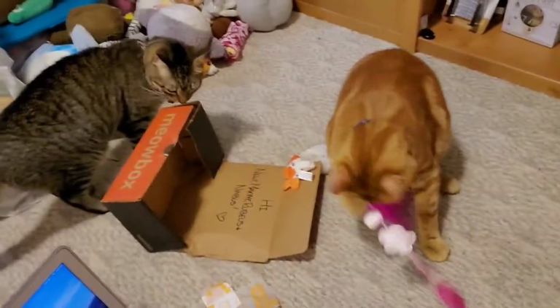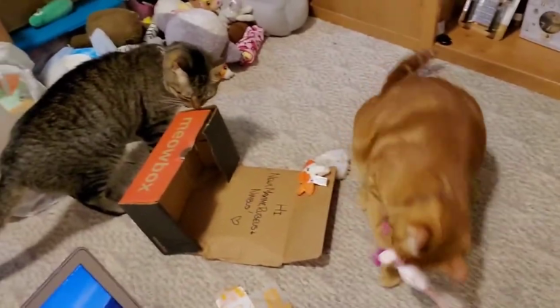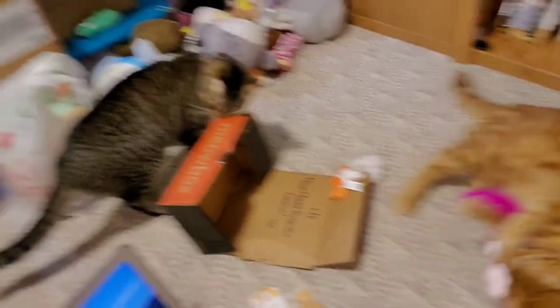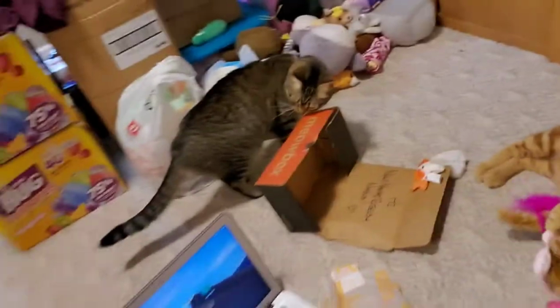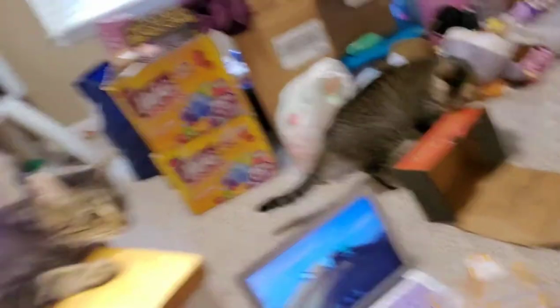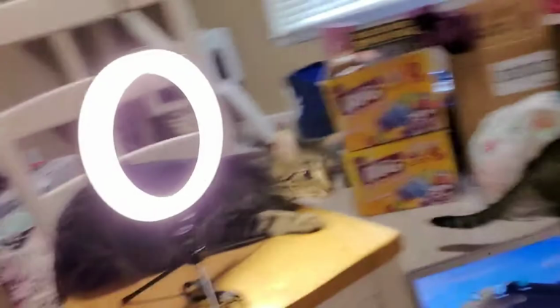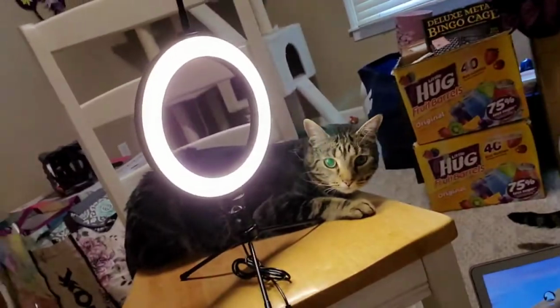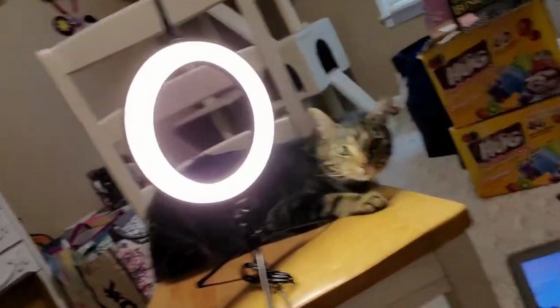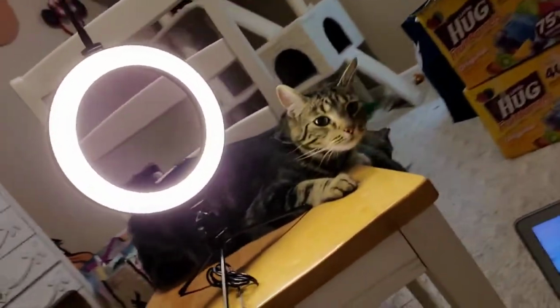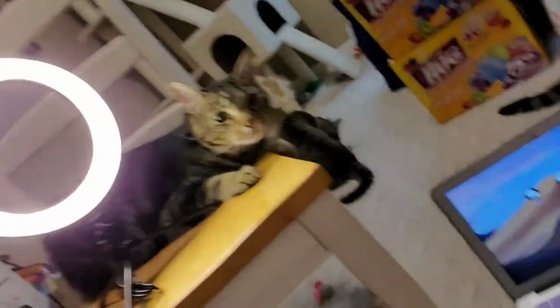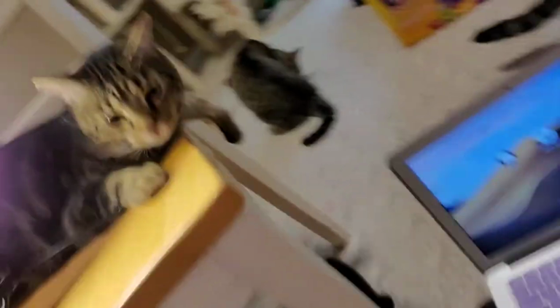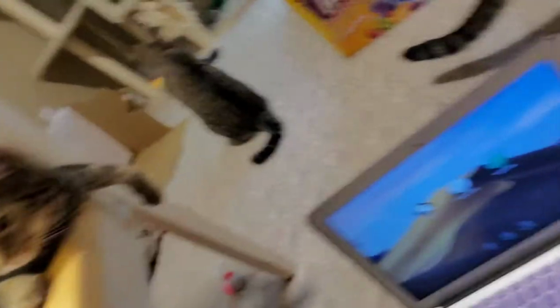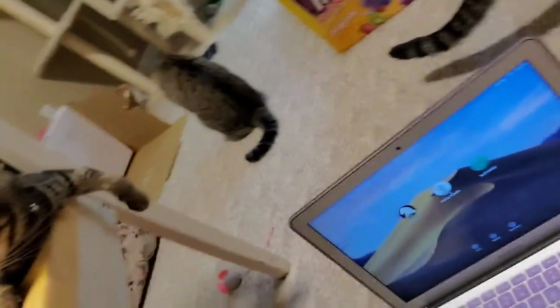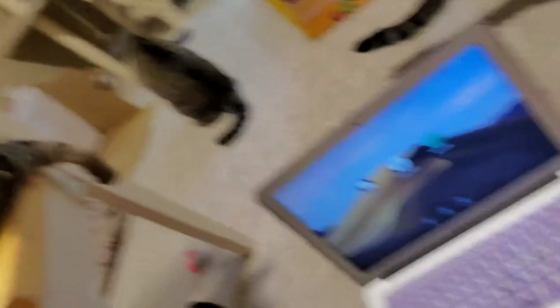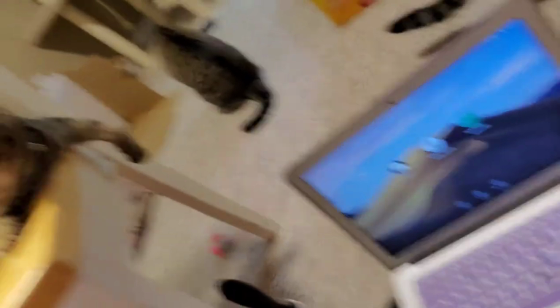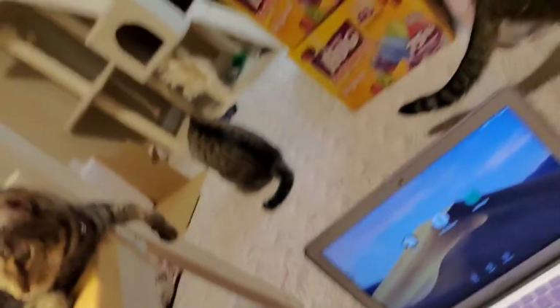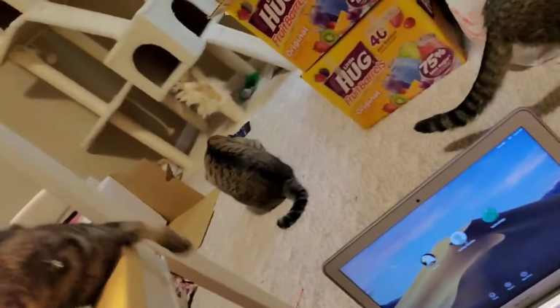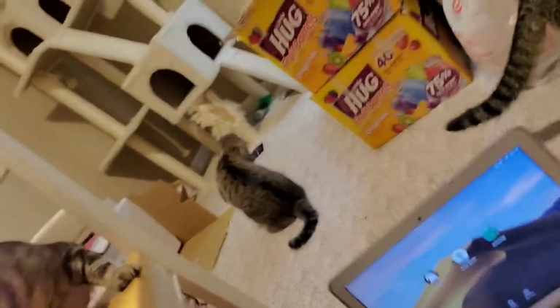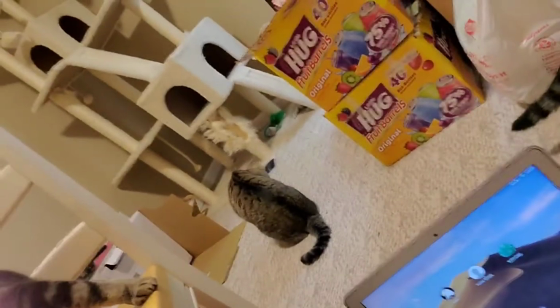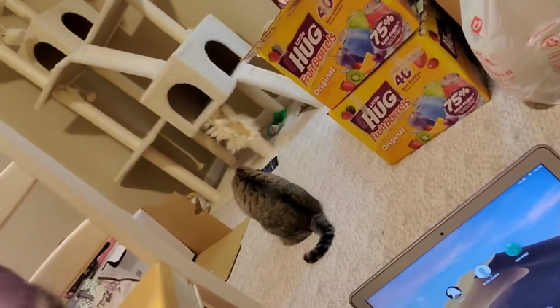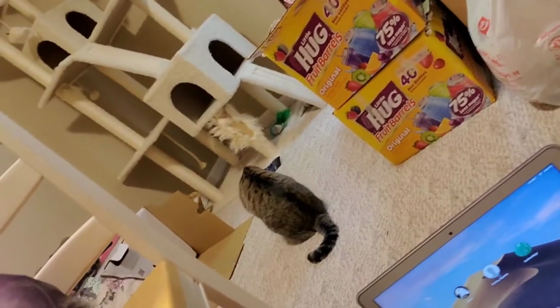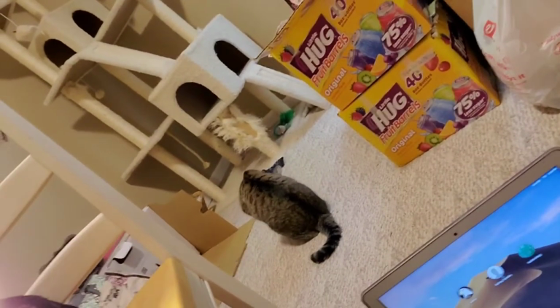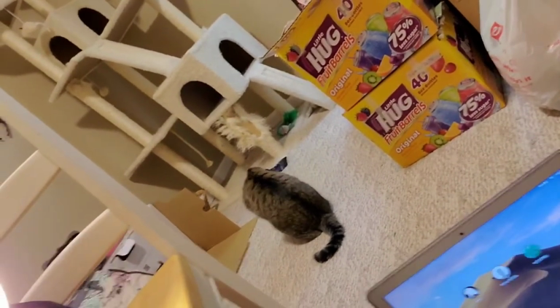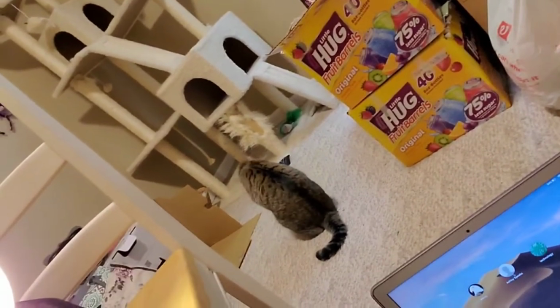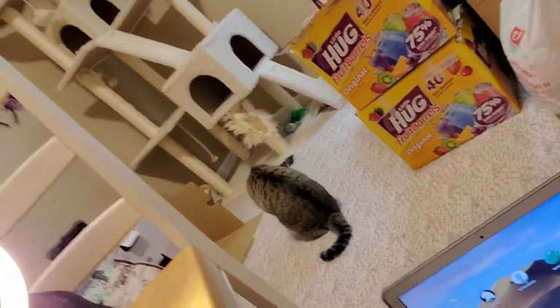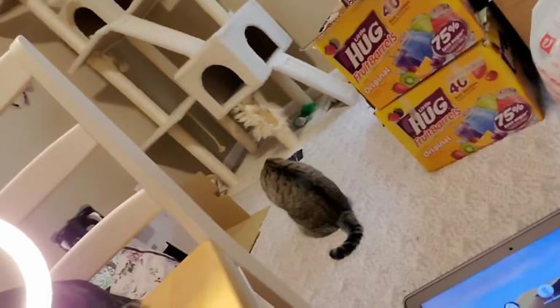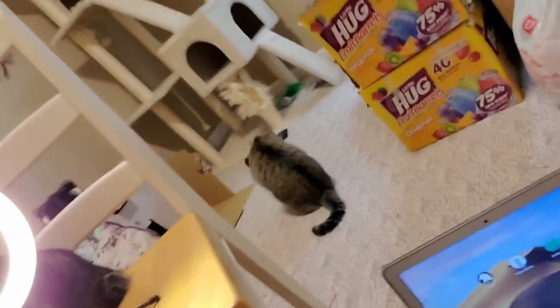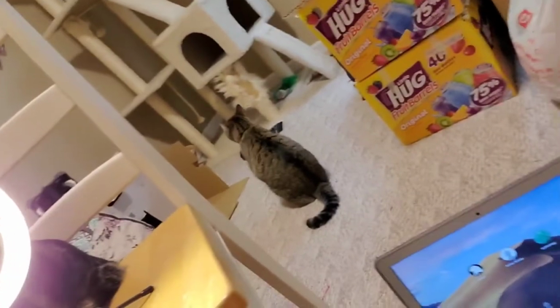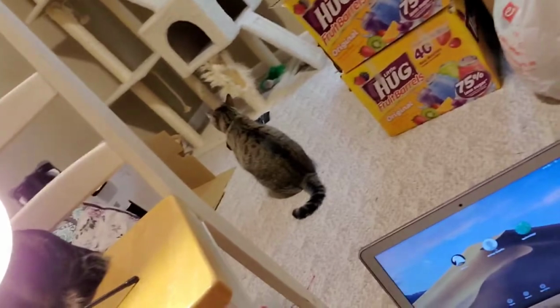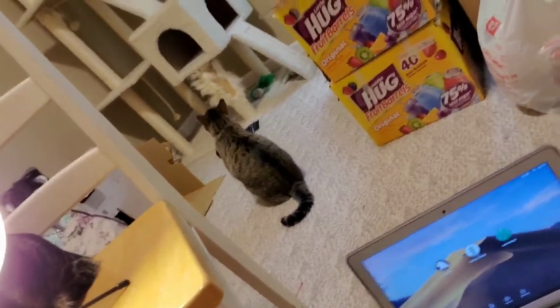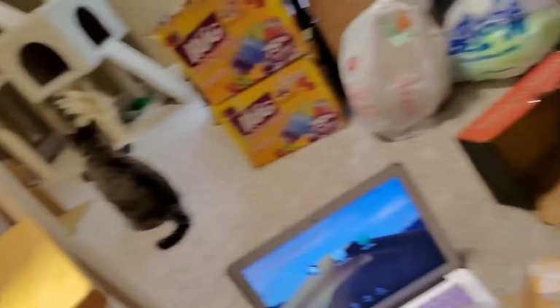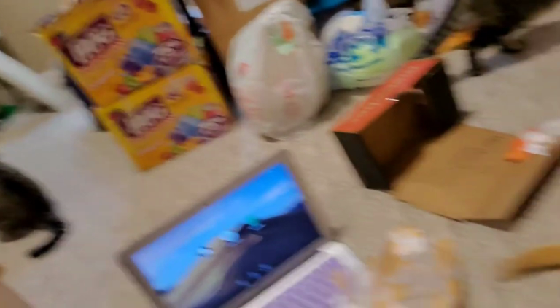Mackie is chewing on the box like a weirdo and Rue's hanging out on my chair. Nimmy's got the noodles — hopefully y'all can see her. She likes crinkly things and she likes to kick stuff, so she'll probably flip over and kick it eventually.